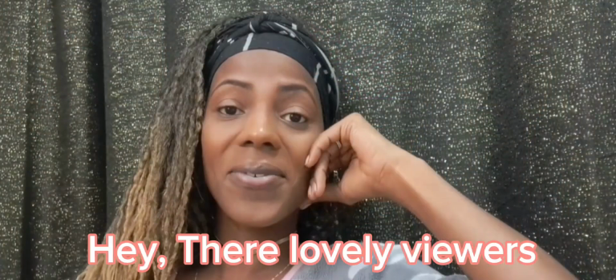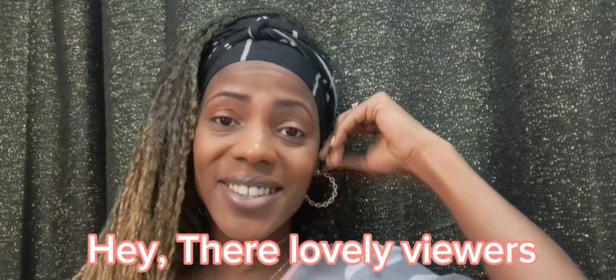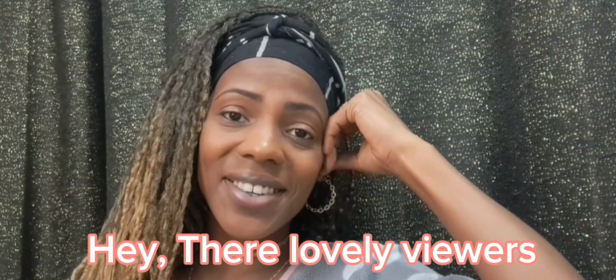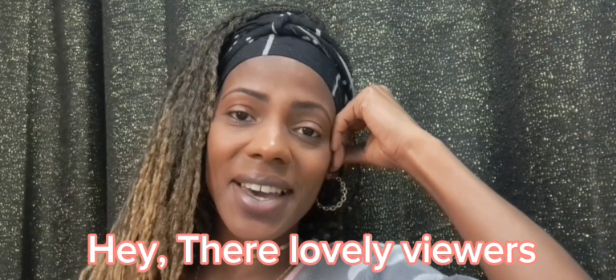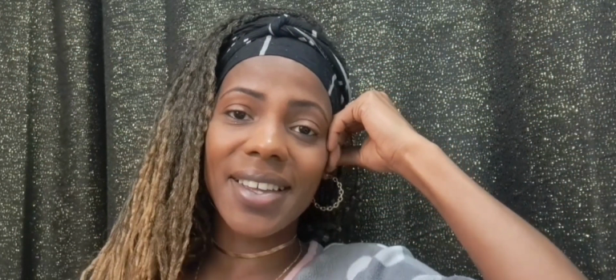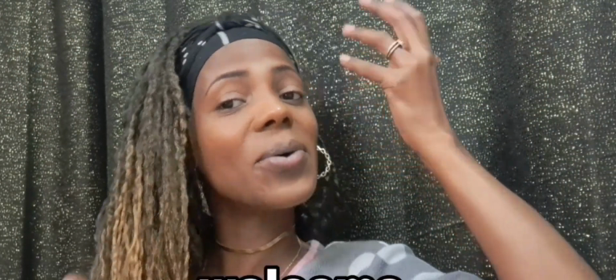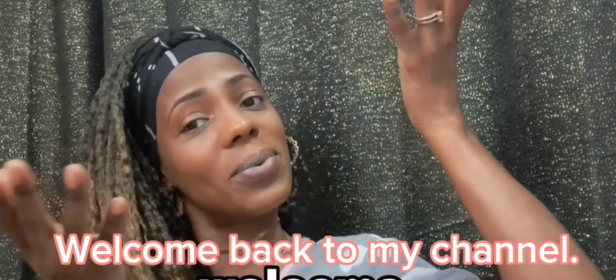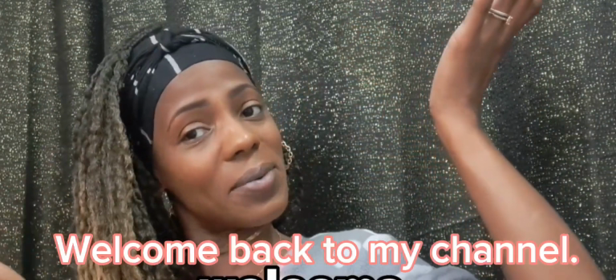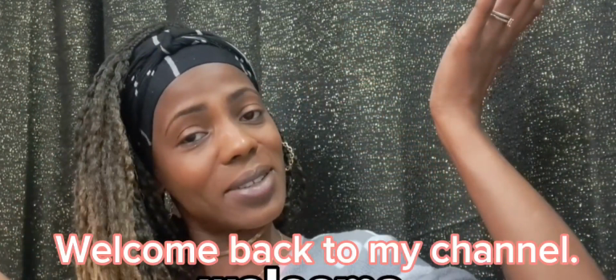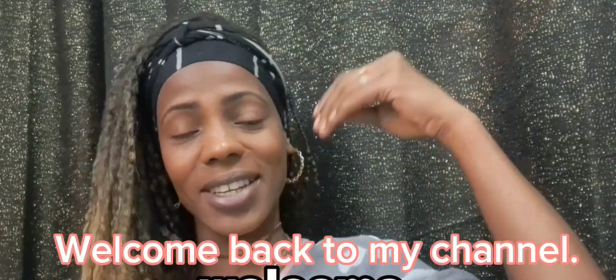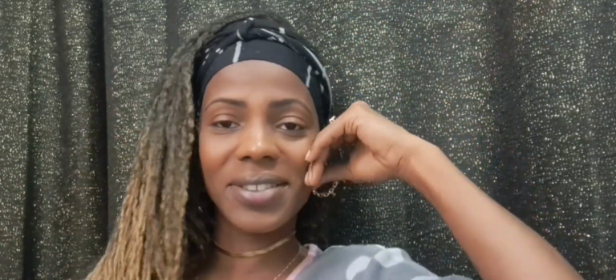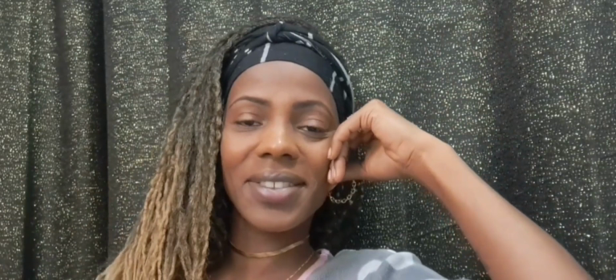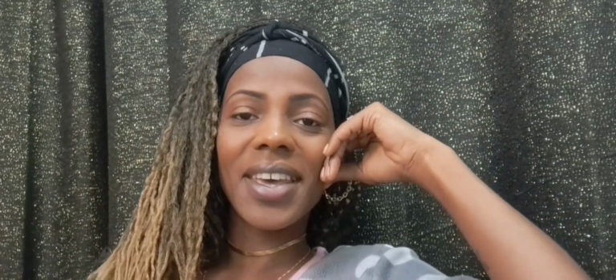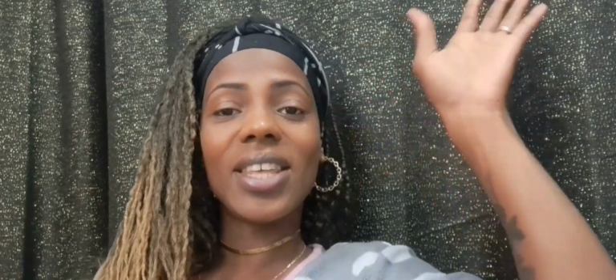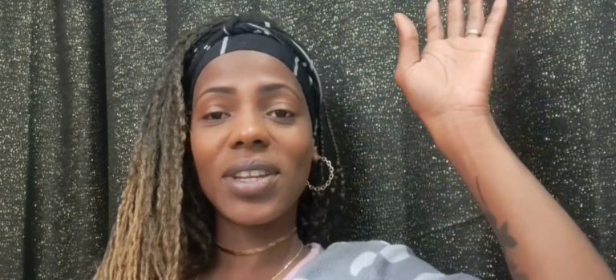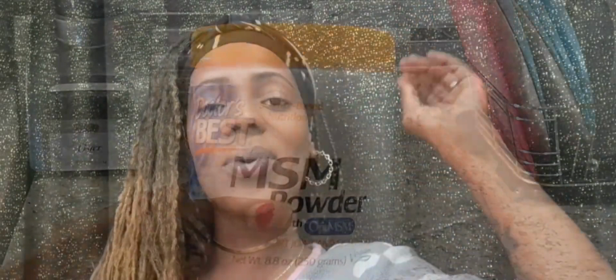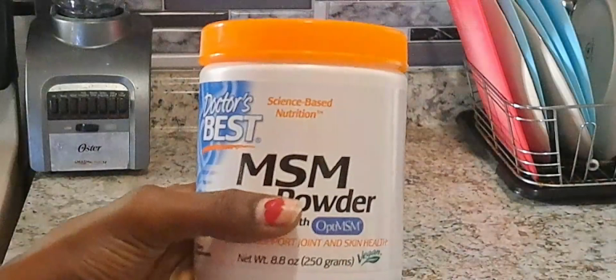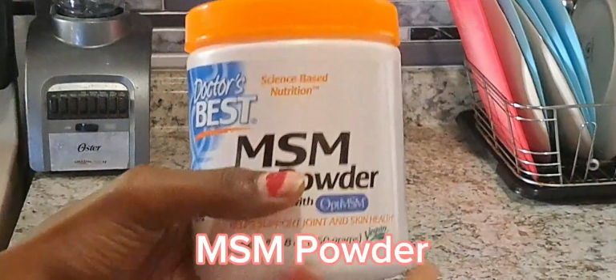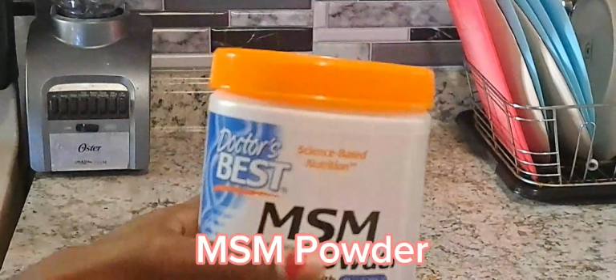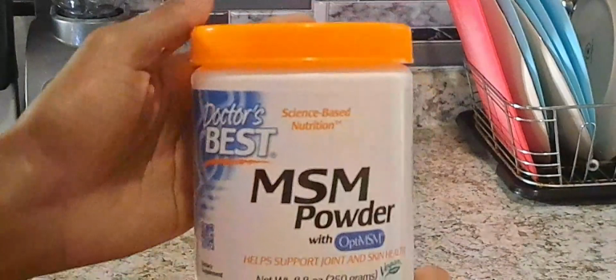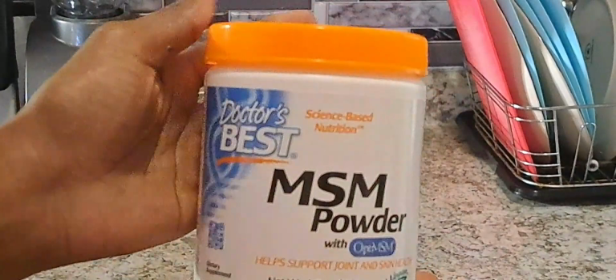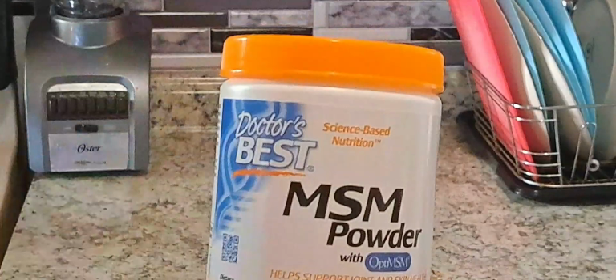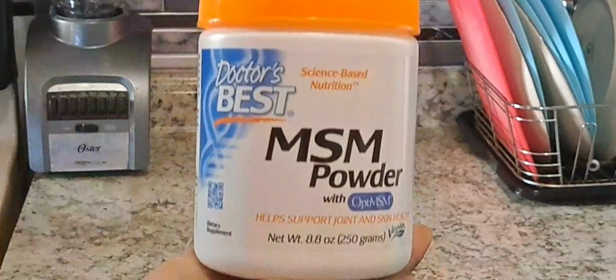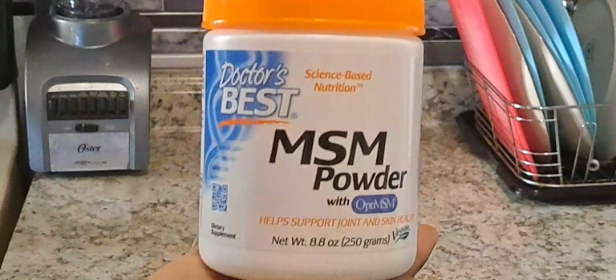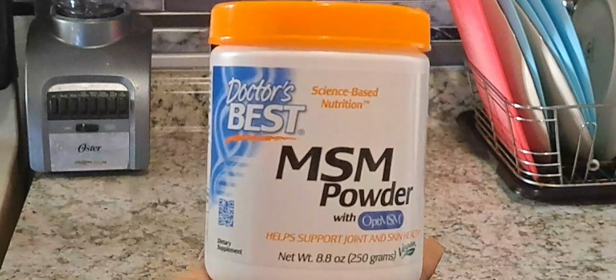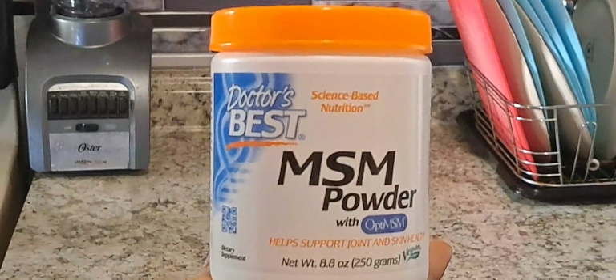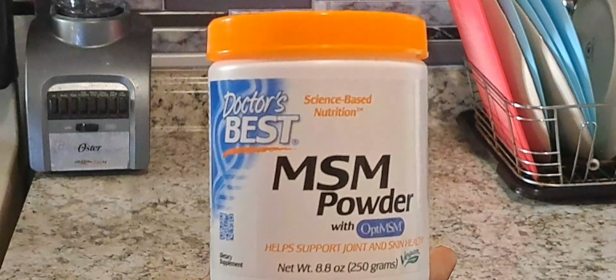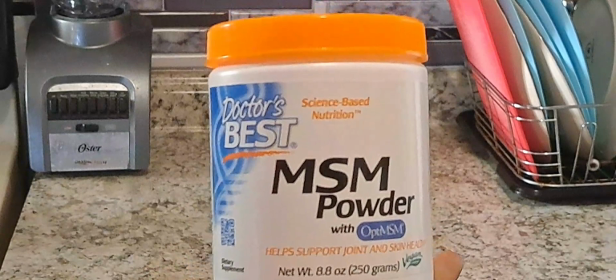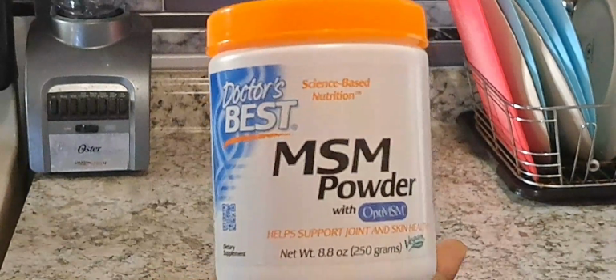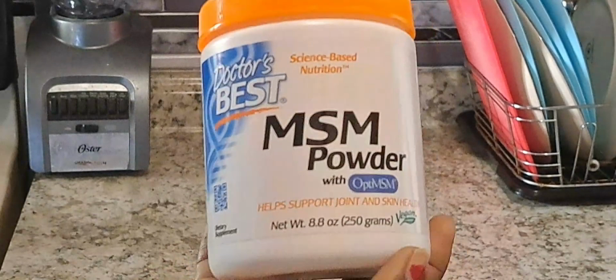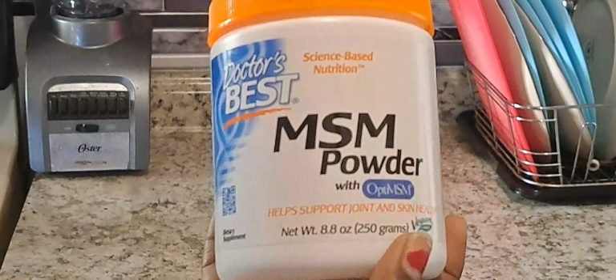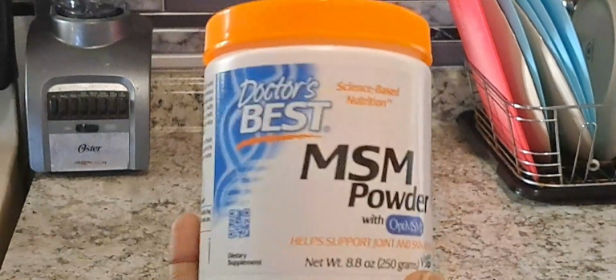Hey there lovely viewers, welcome back to my channel. Today we are going to talk about this fantastic stuff called MSM powder. Don't worry if you haven't heard of it, I'm here to break it down for you.